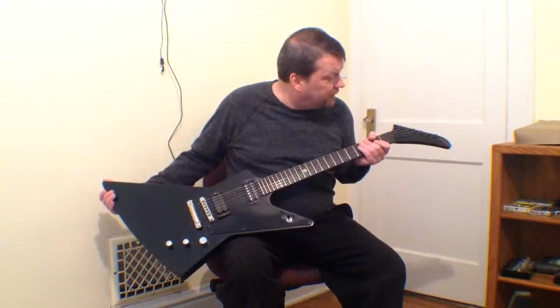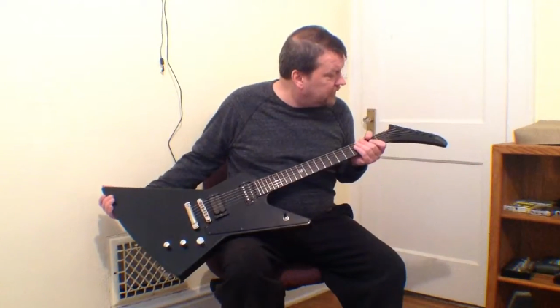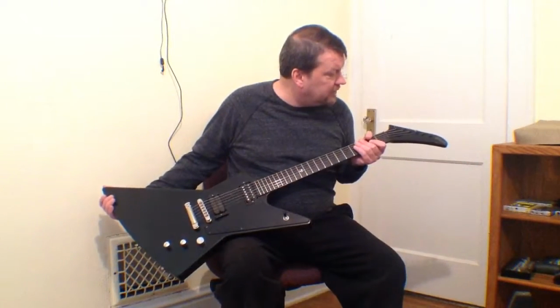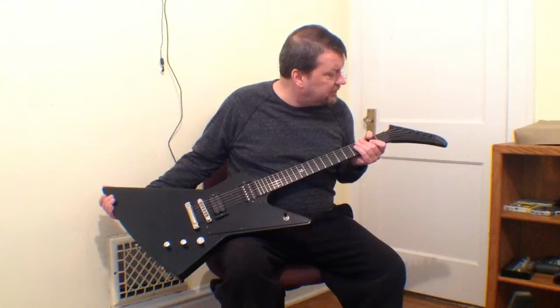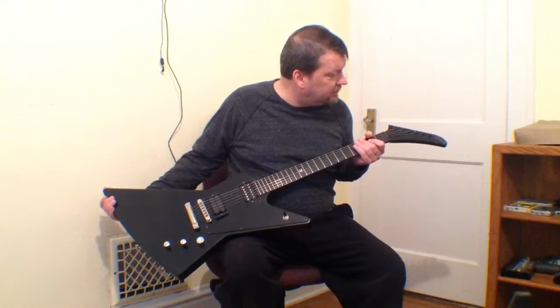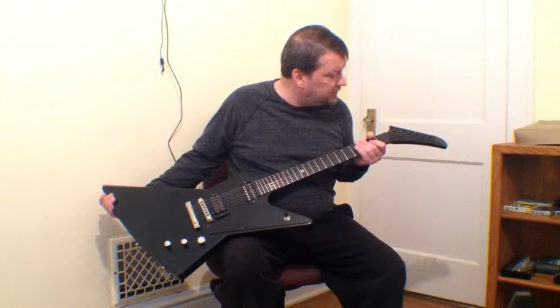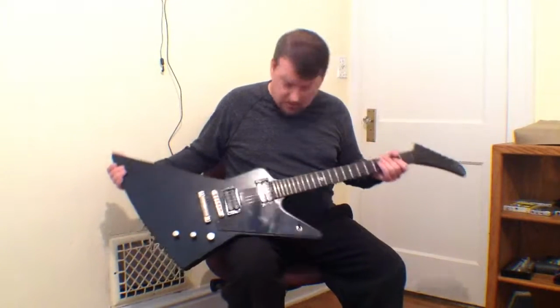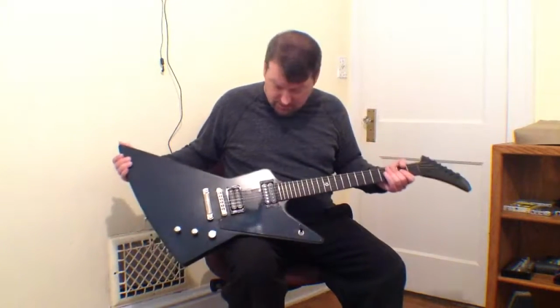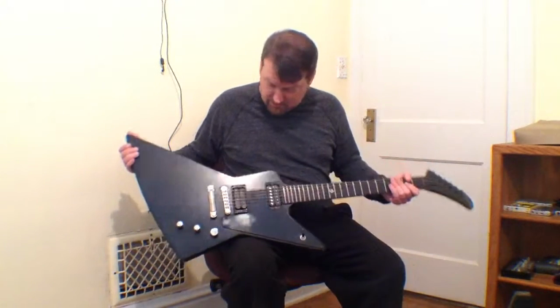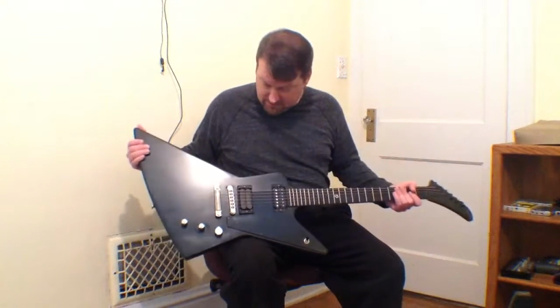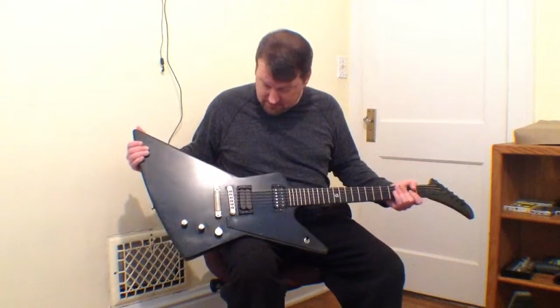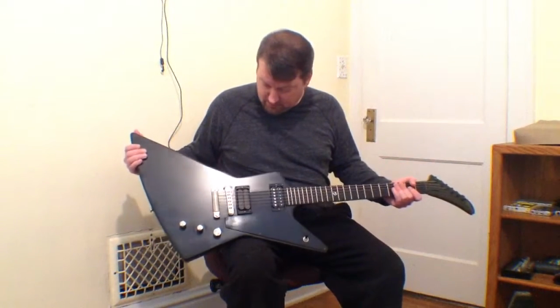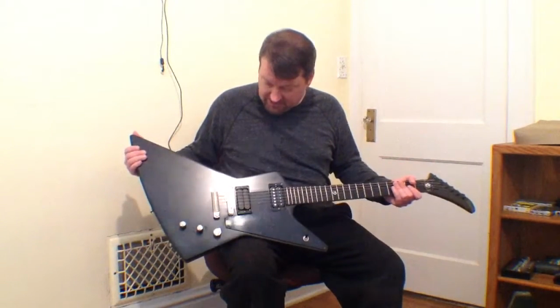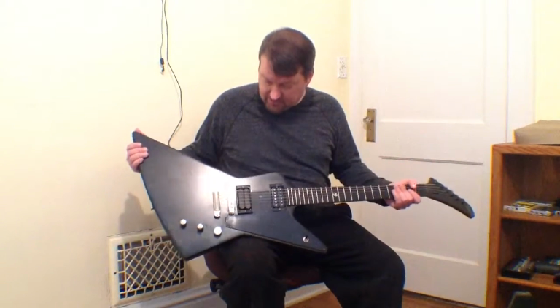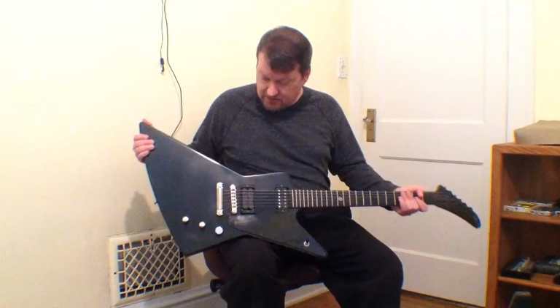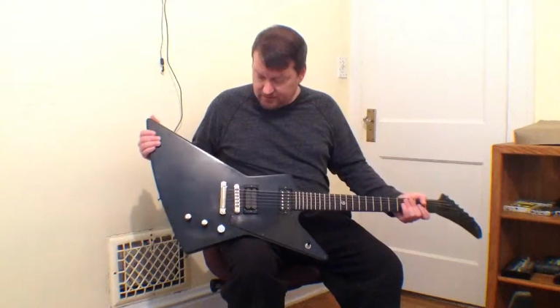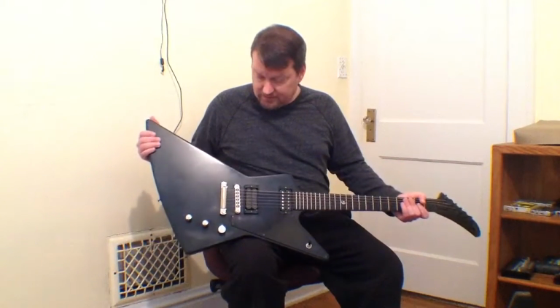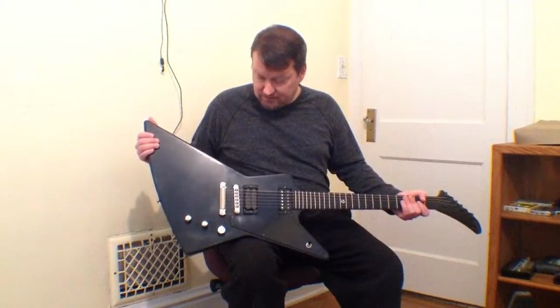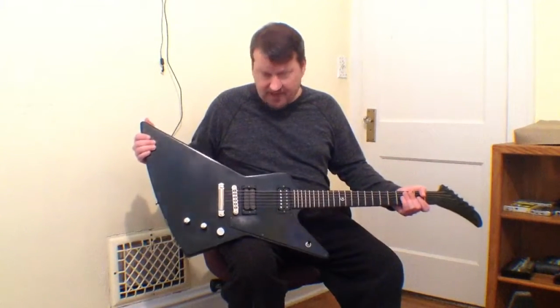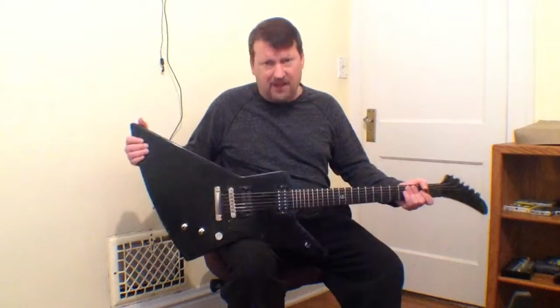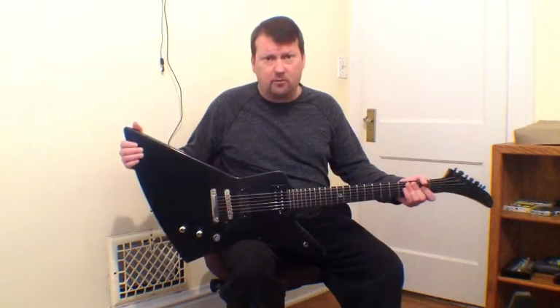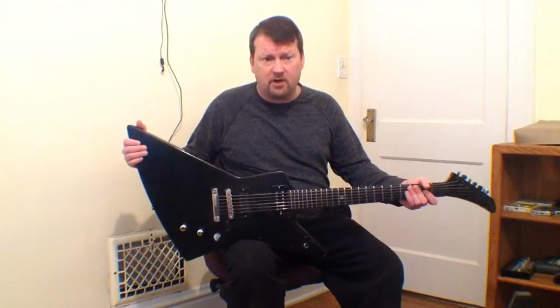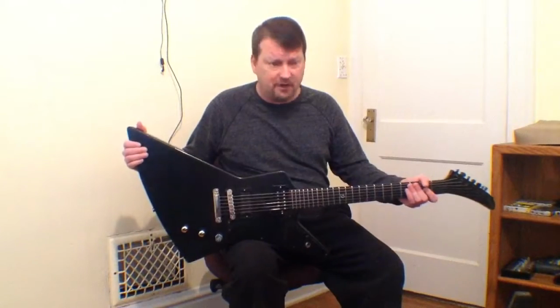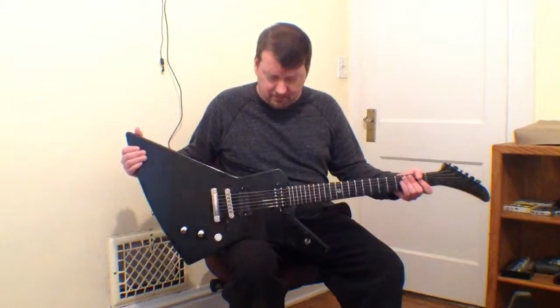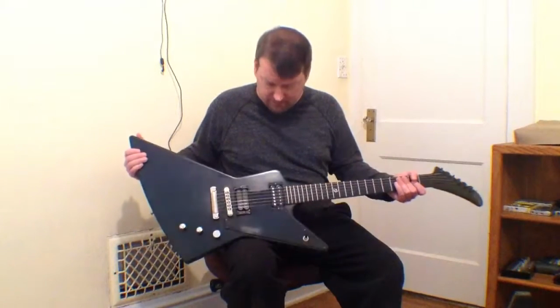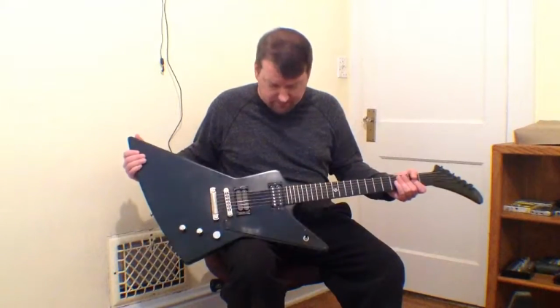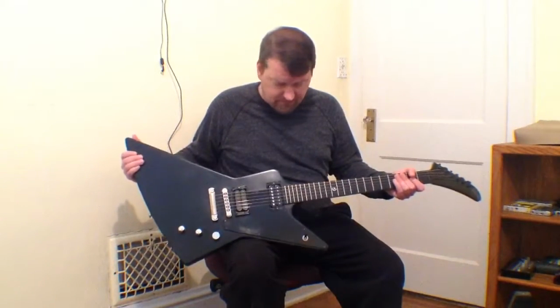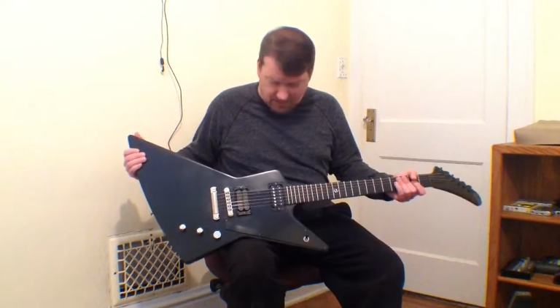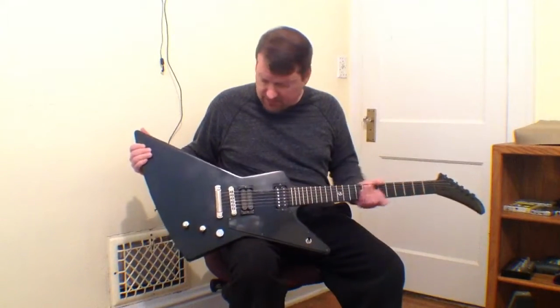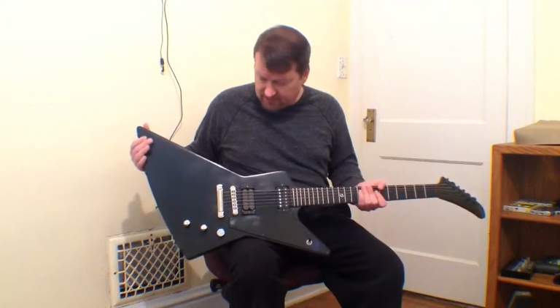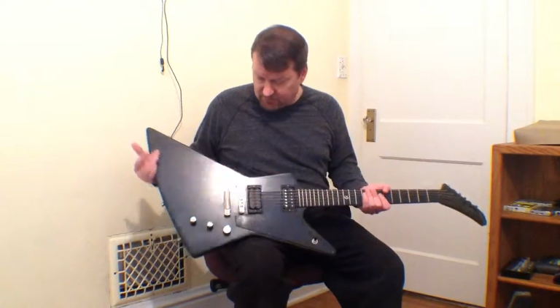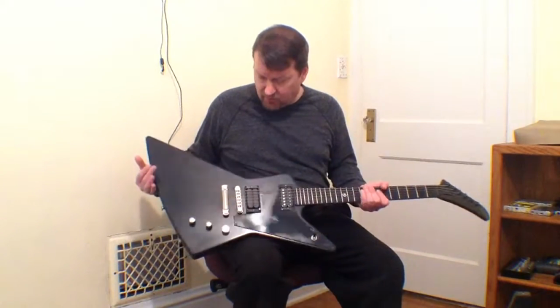Really neat guitar, all blacked out. It had black hardware coming out of the shop, but I ended up getting chrome.